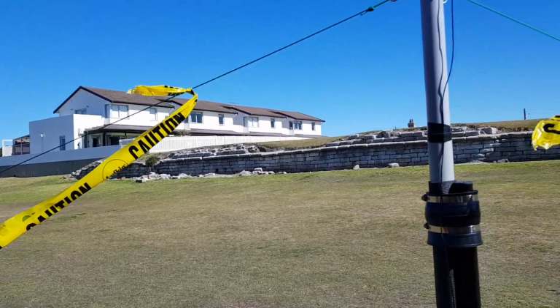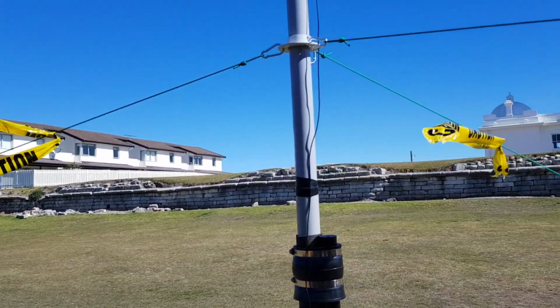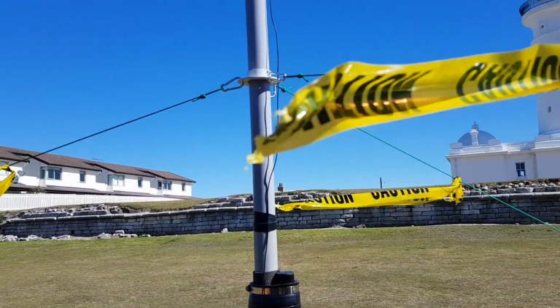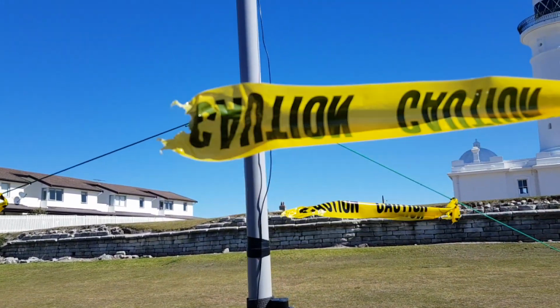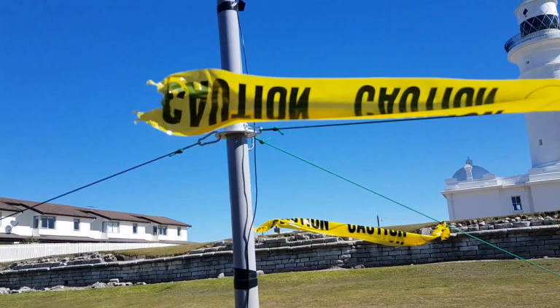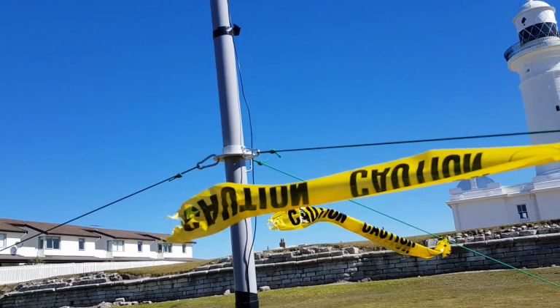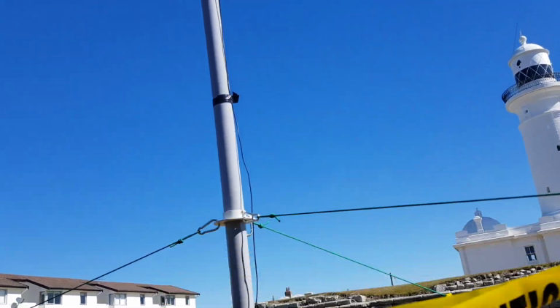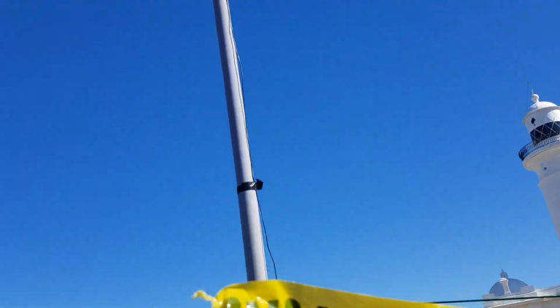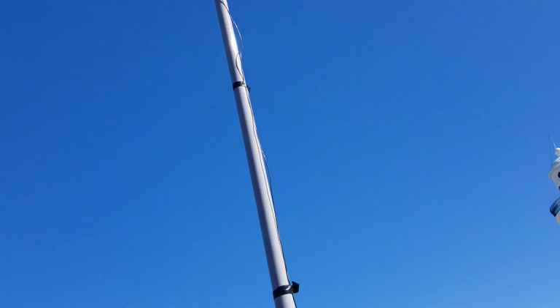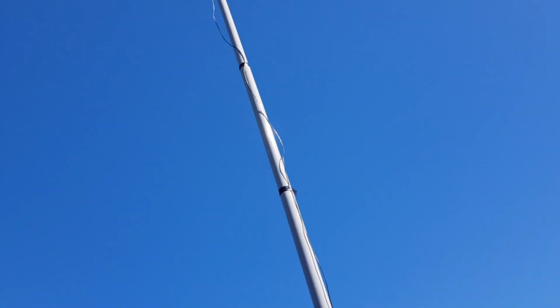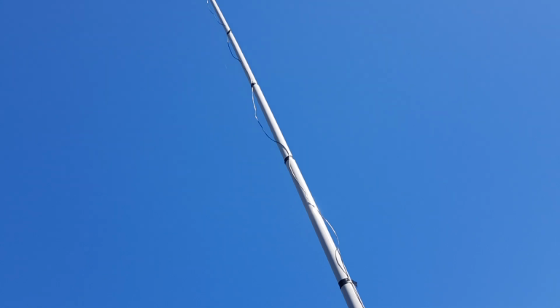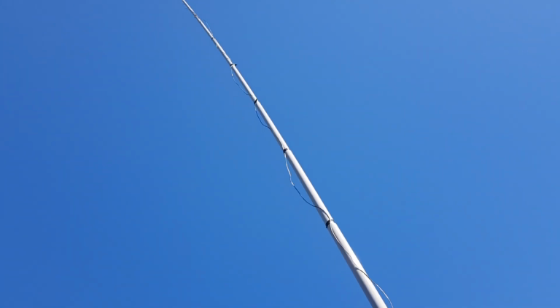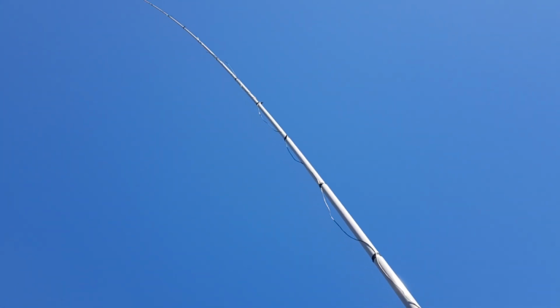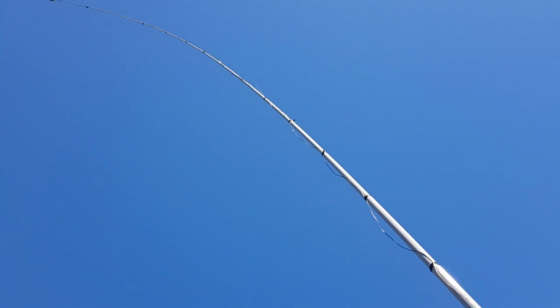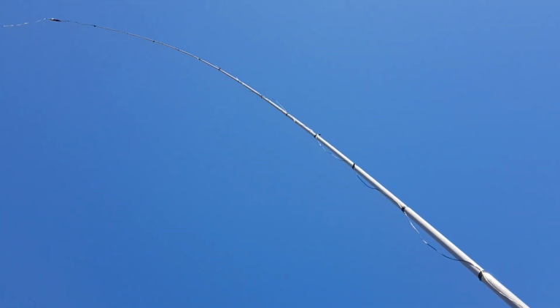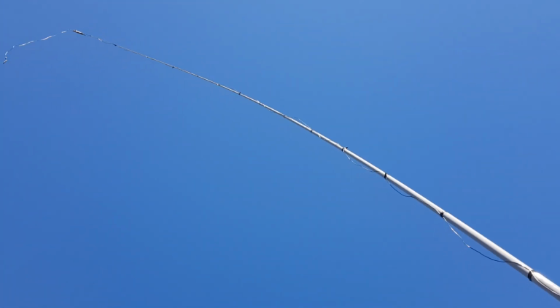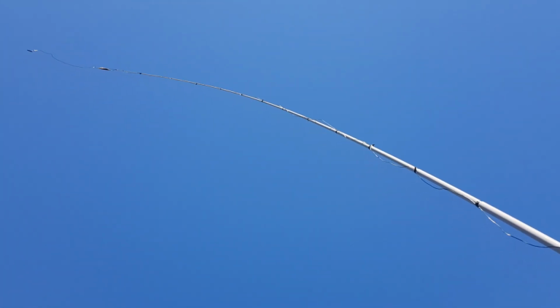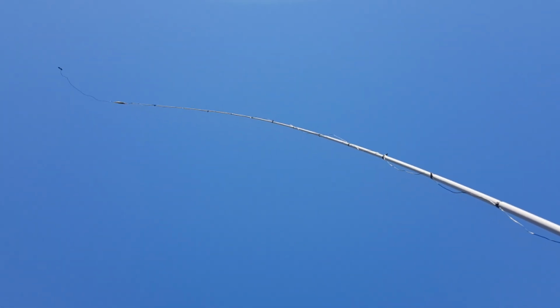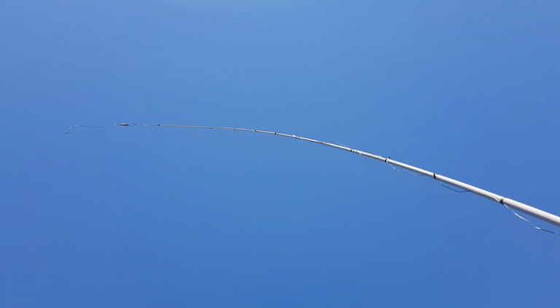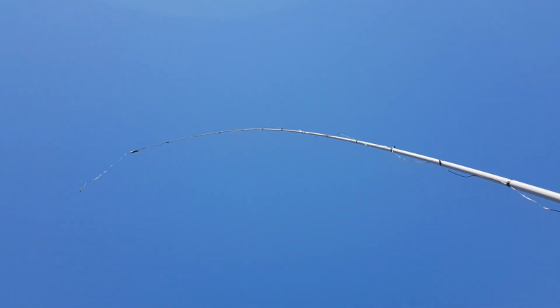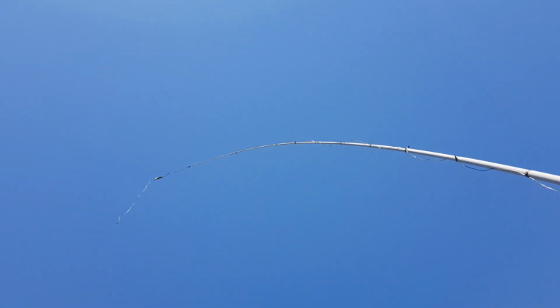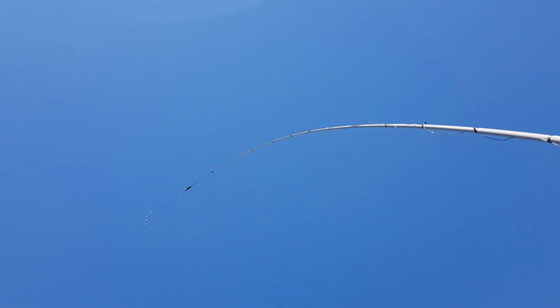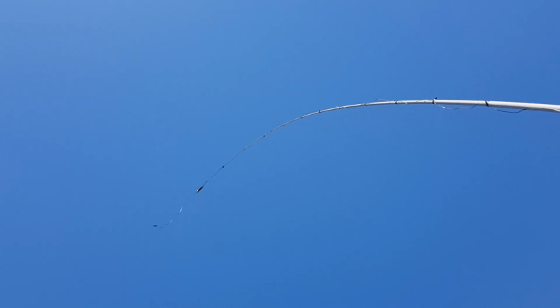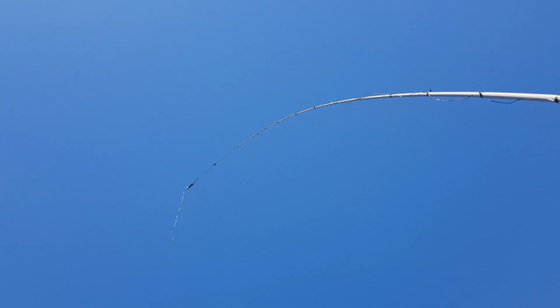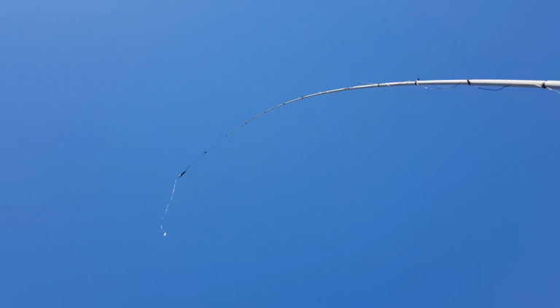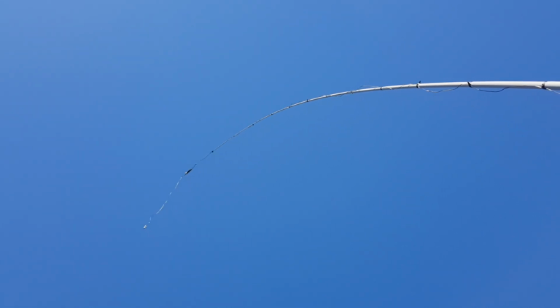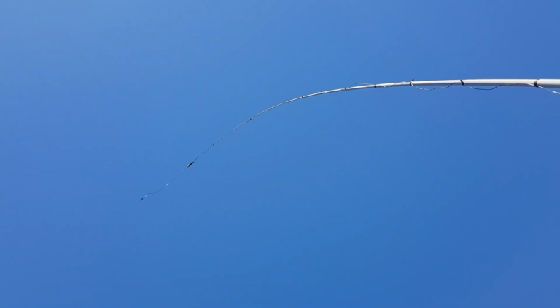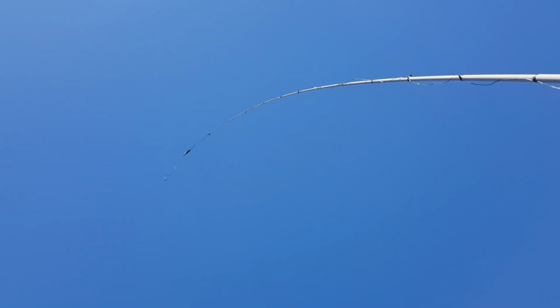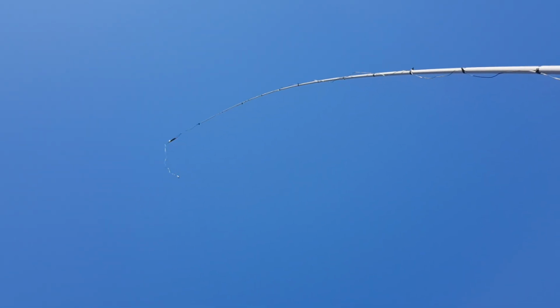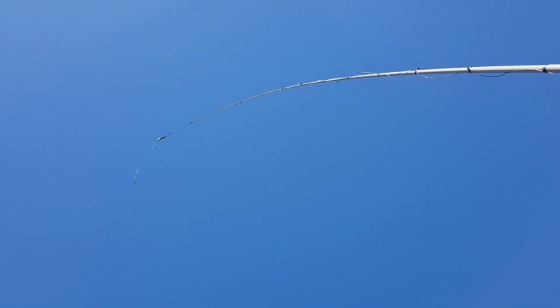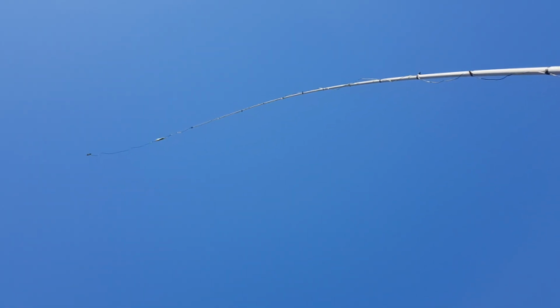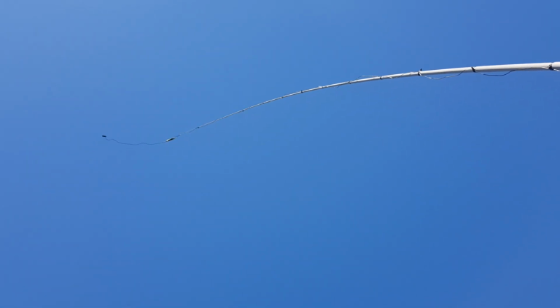It's a bit windy here today but no problem at all — it's straight up. The antenna is a little longer than the 10-meter pole, about 12 and a half meters total, so I just let the last meter and a half or so dangle in the breeze.